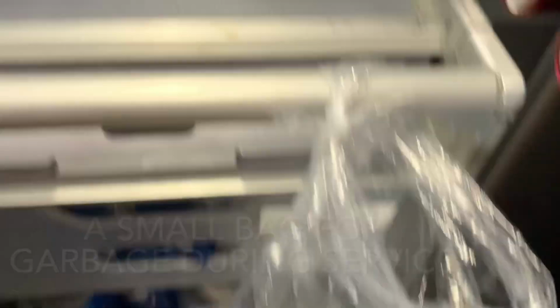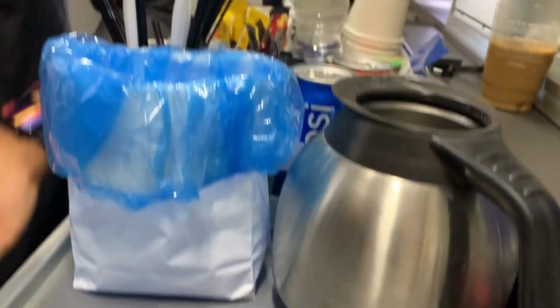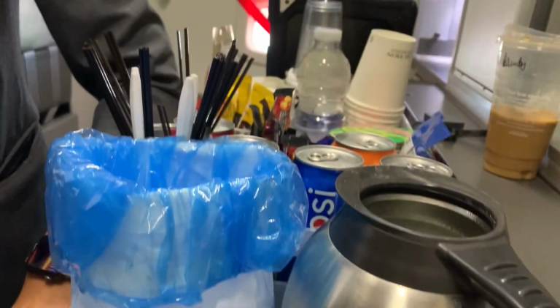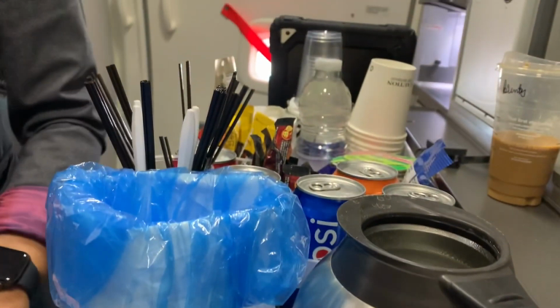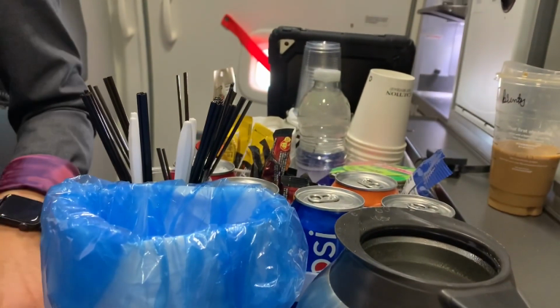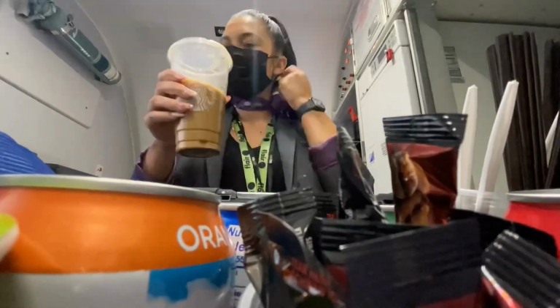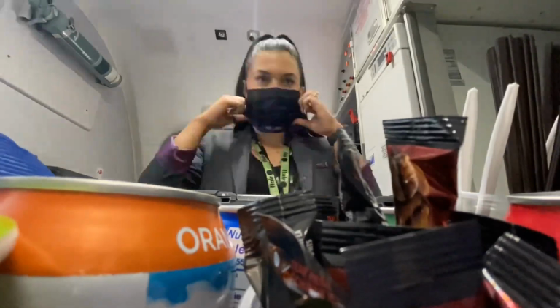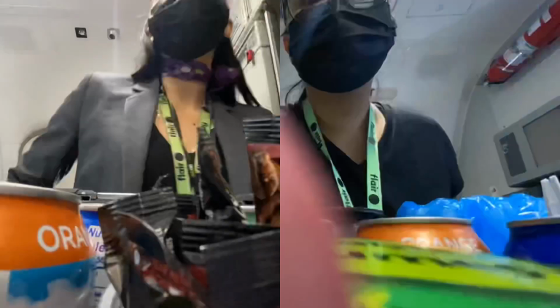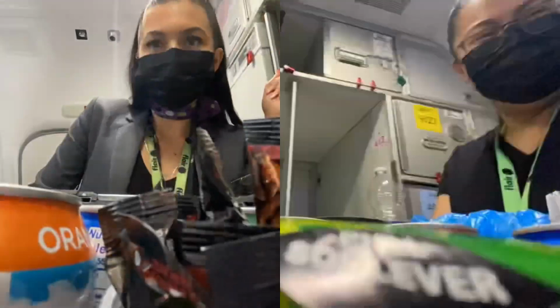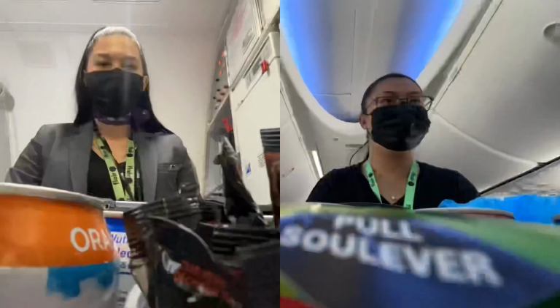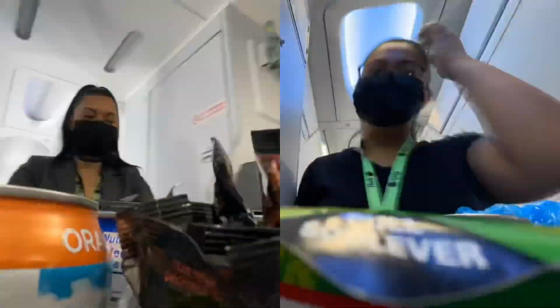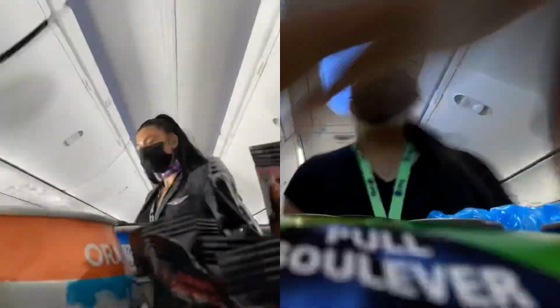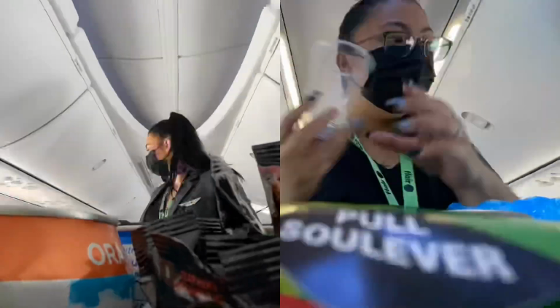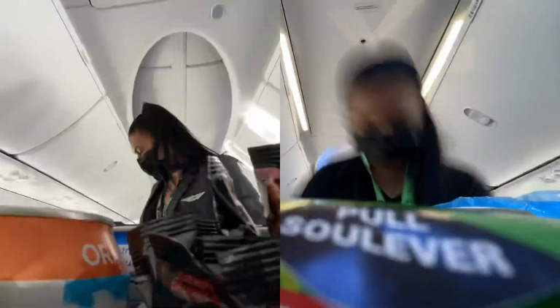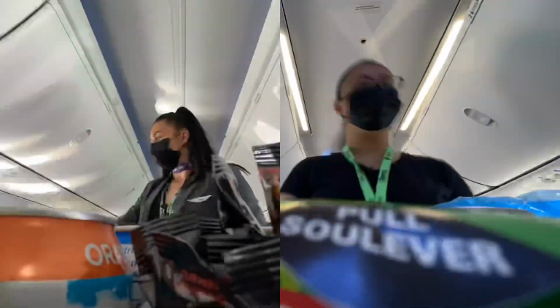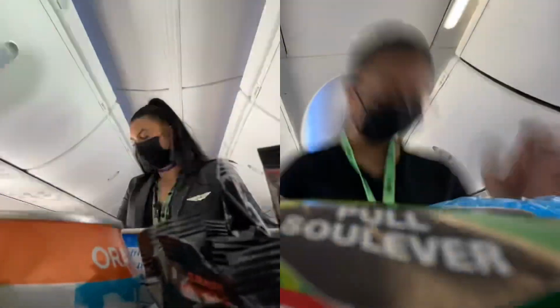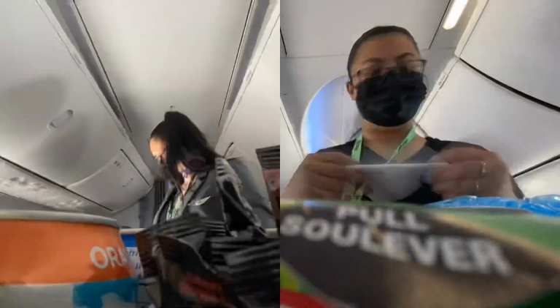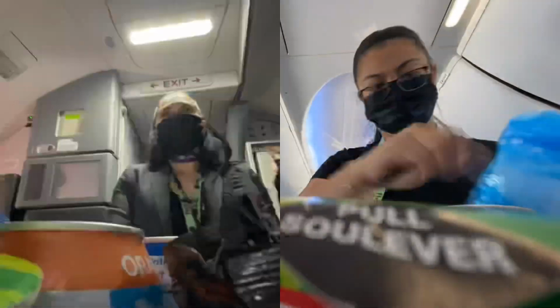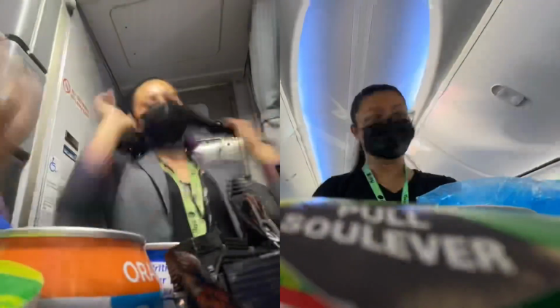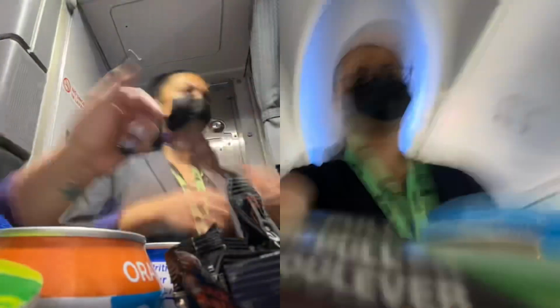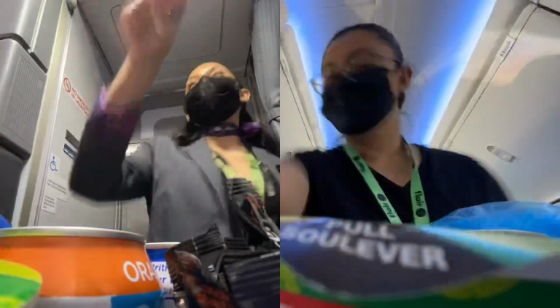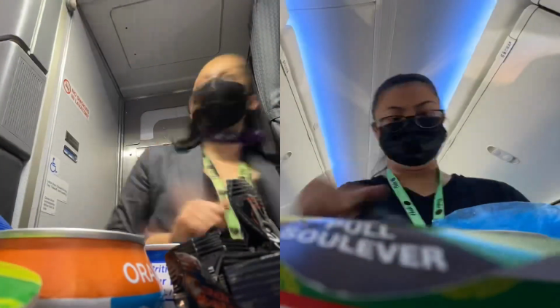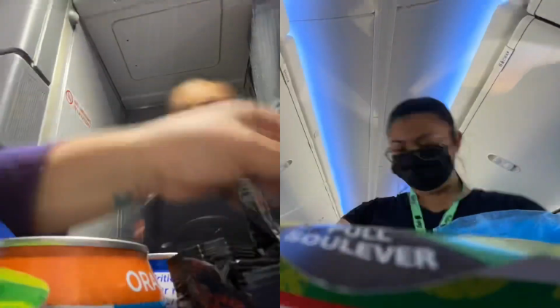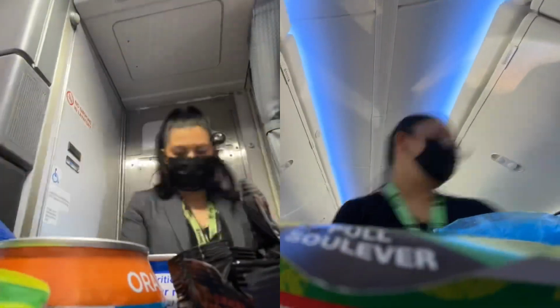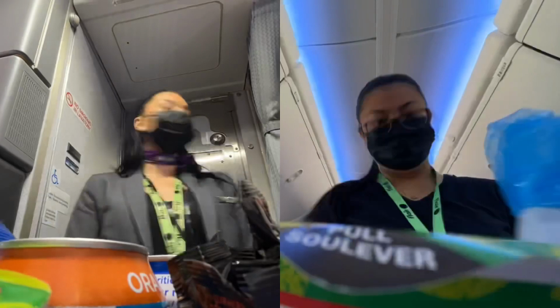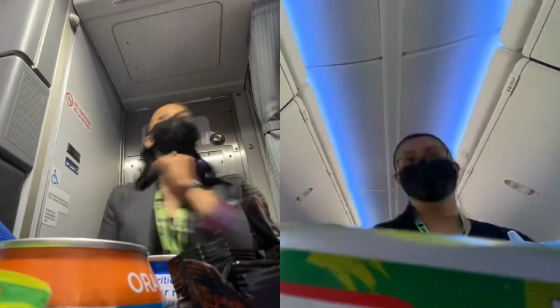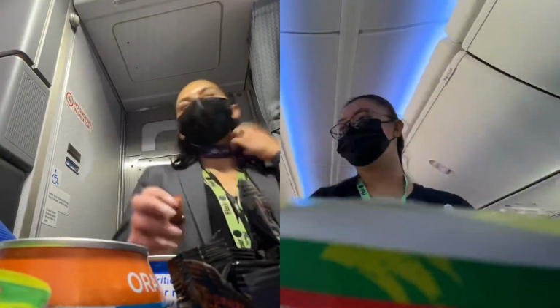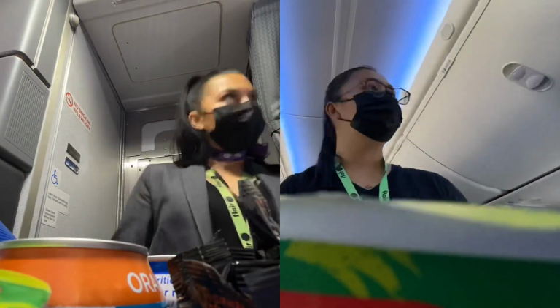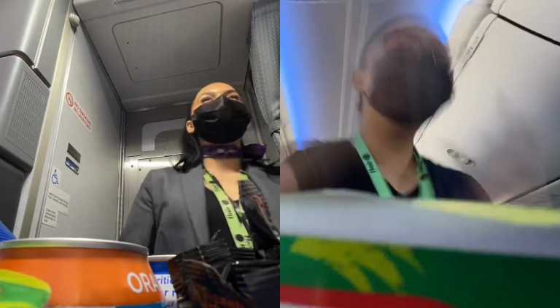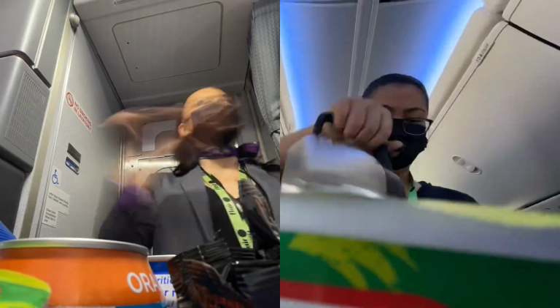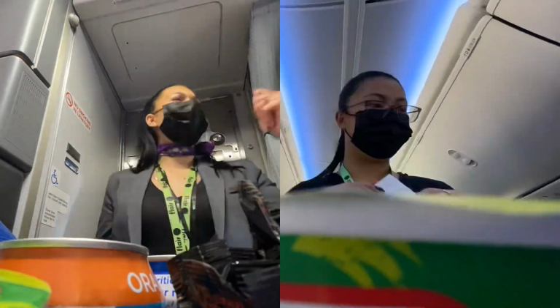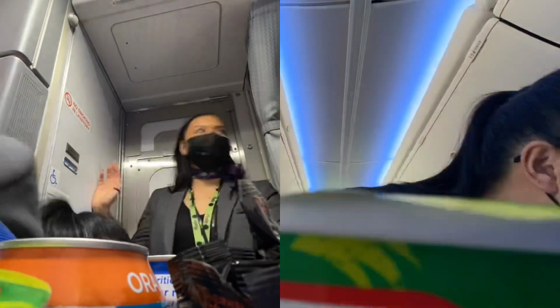Once we're up in the air and it's safe to do so, we prepare the trolley for service and we also make our topper. One person will be taking the payments and one person will be preparing the purchased items.